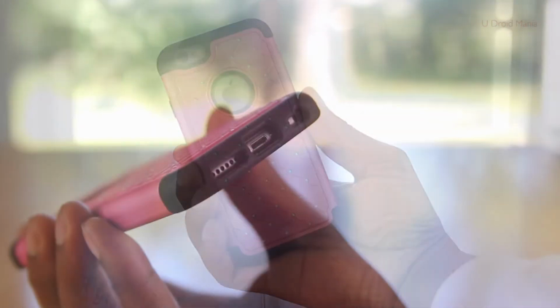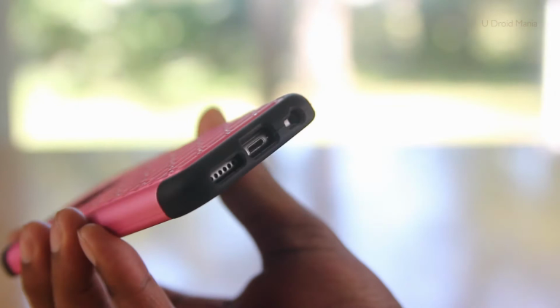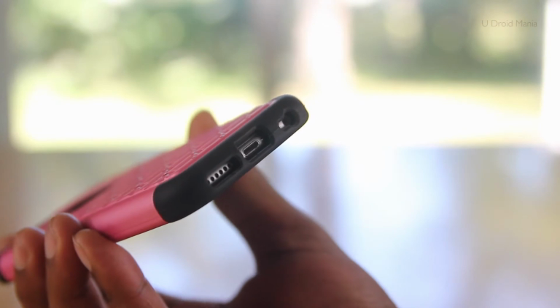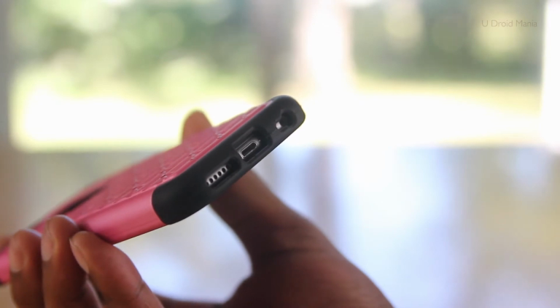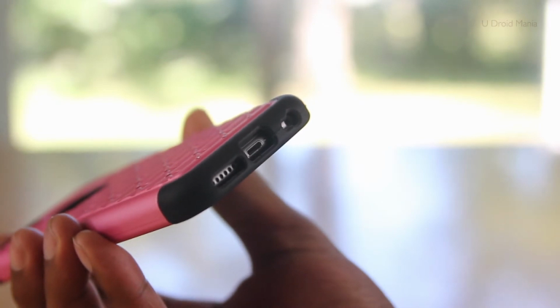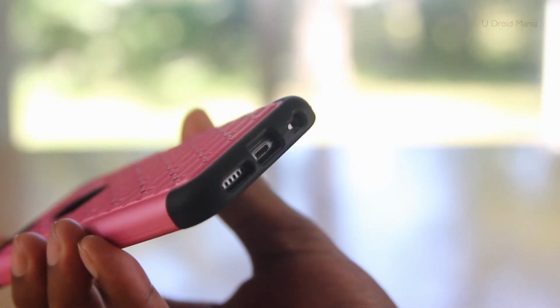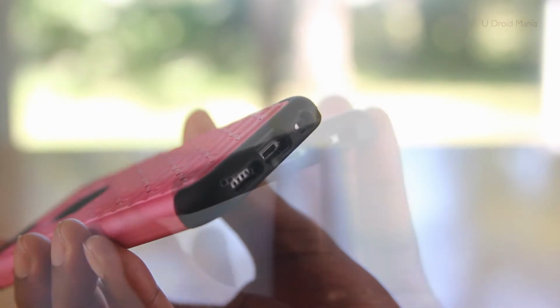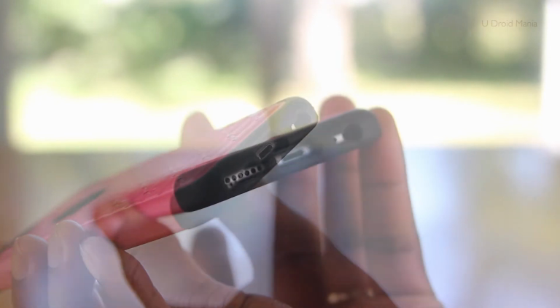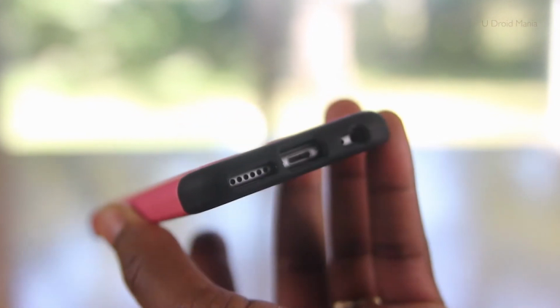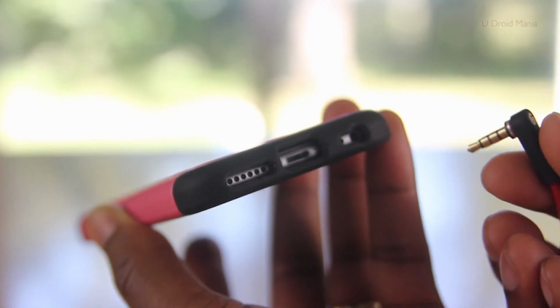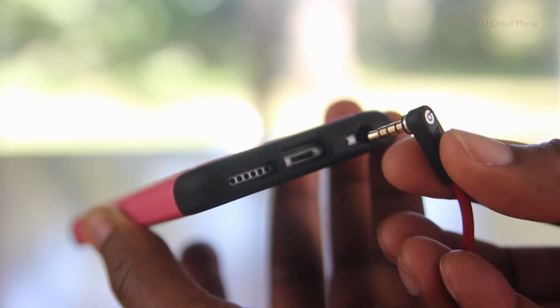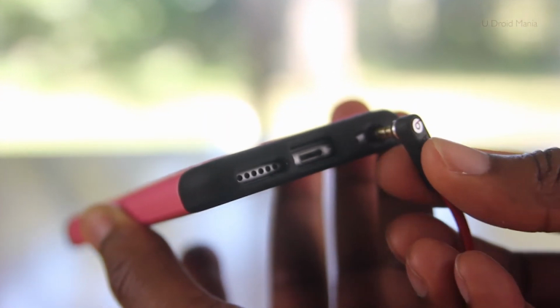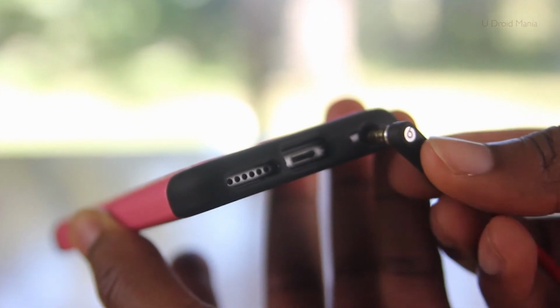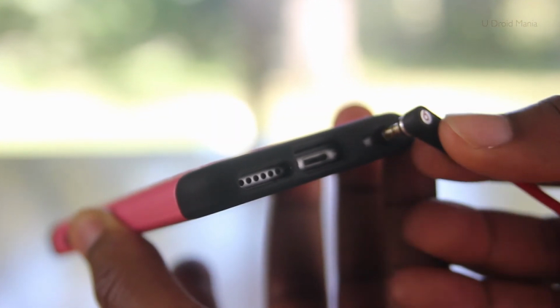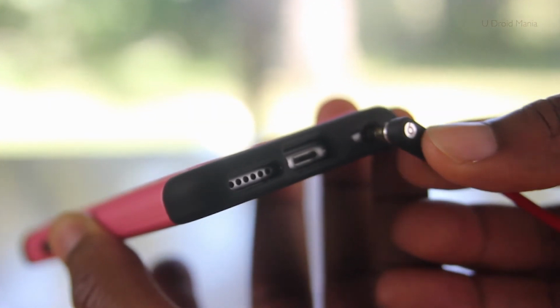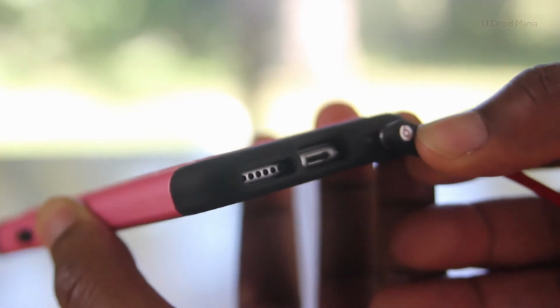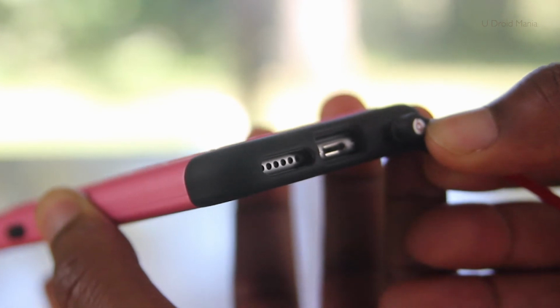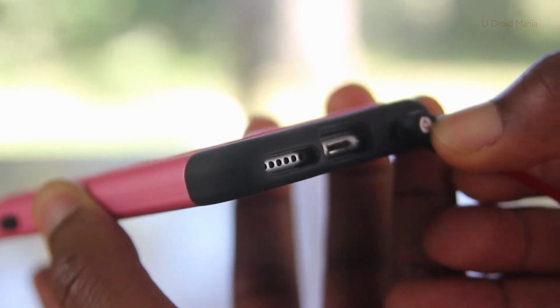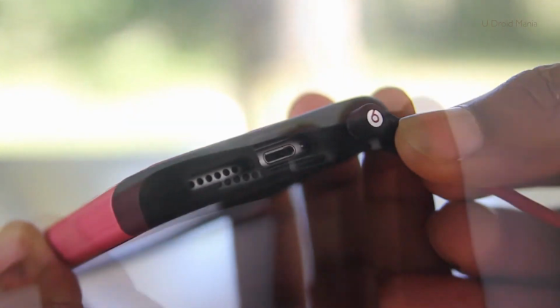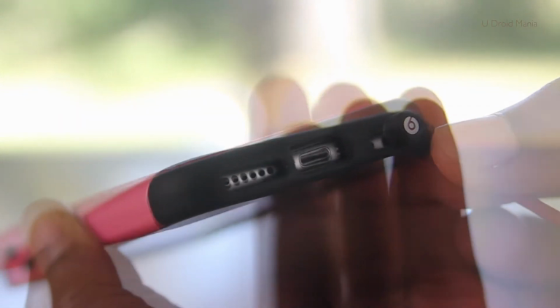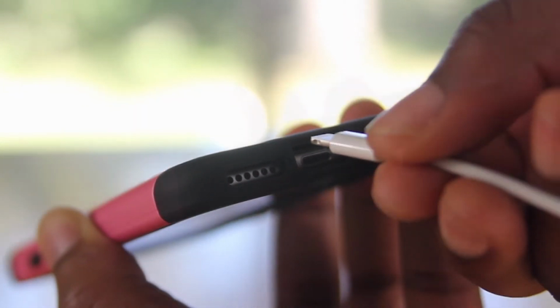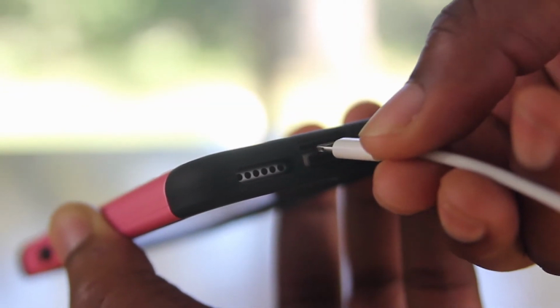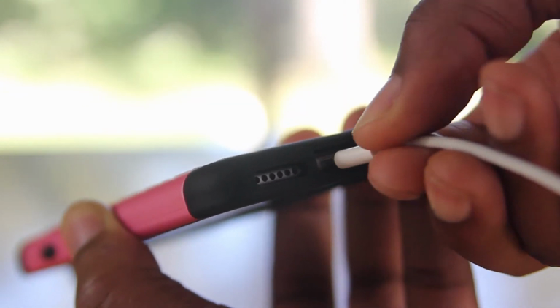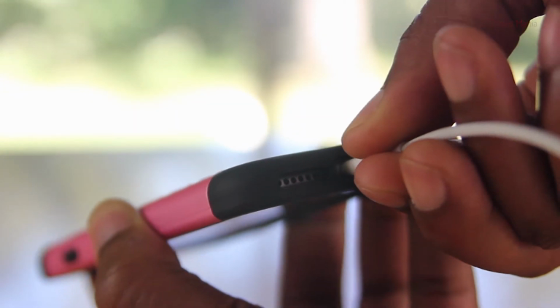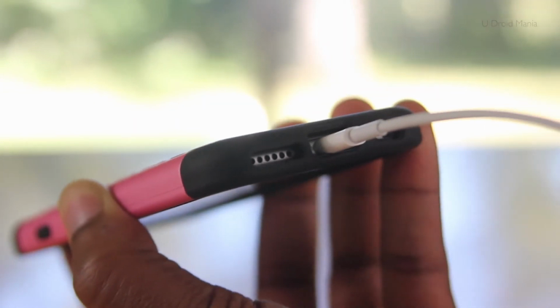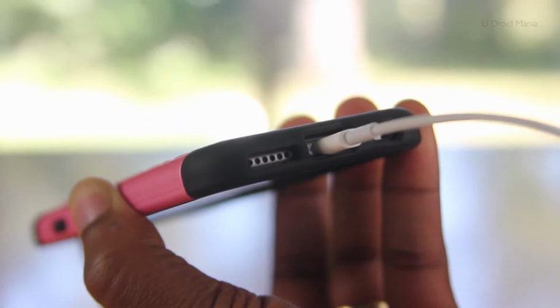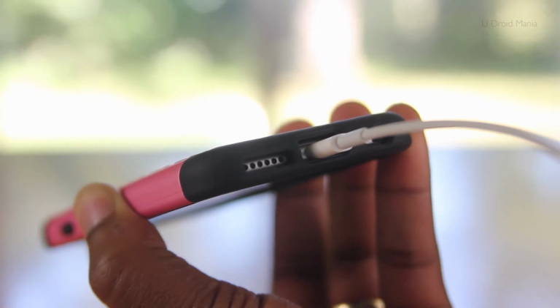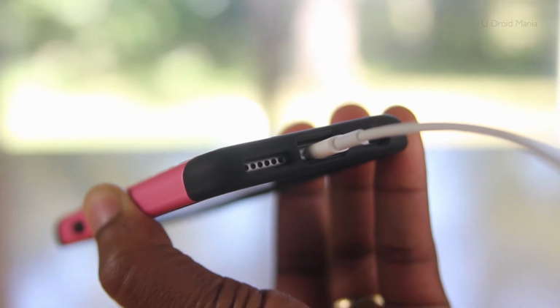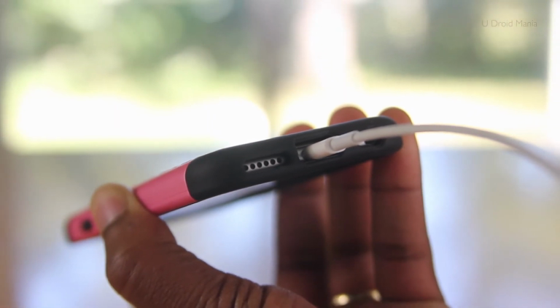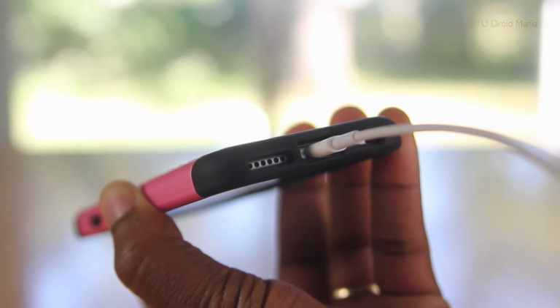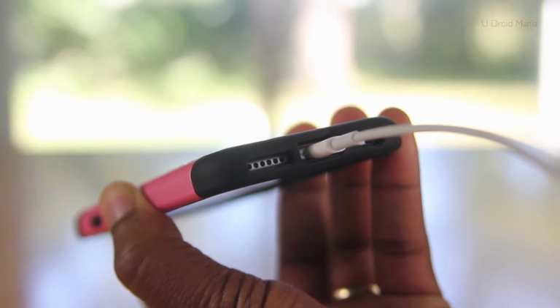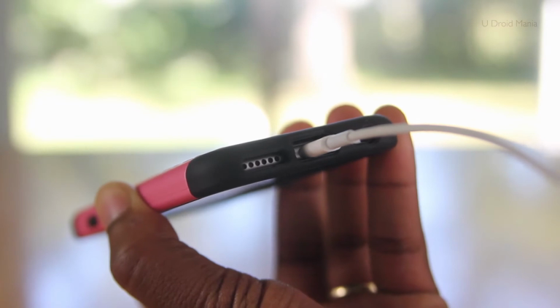Of course, I checked out access to the ports, and initially it was a little difficult to get the headphone jack in — you just need to press firmly. When it comes to the lightning port, no issues there; it slides right in.